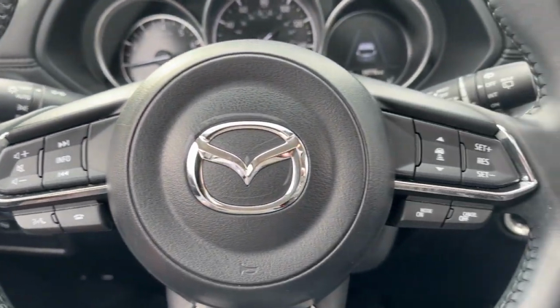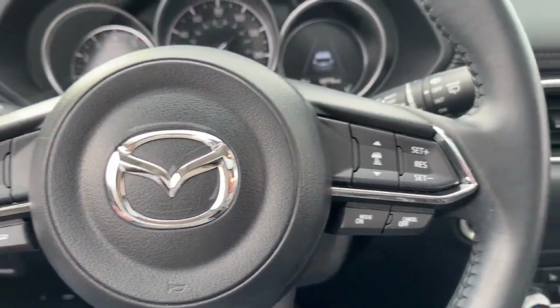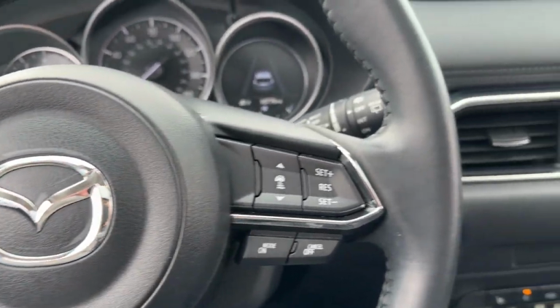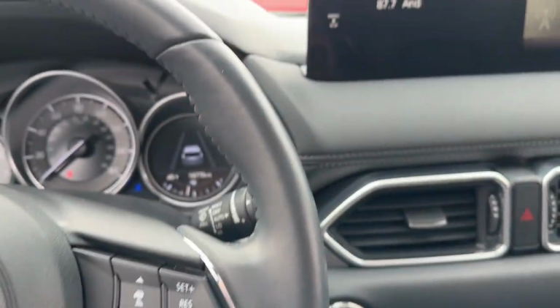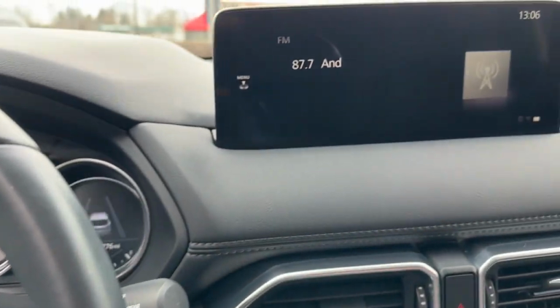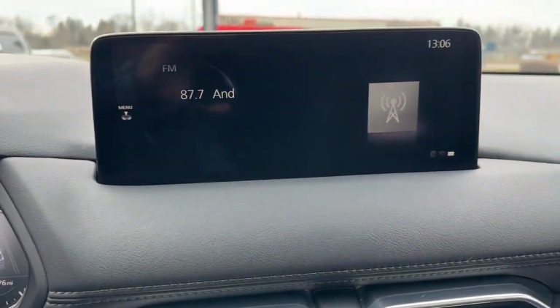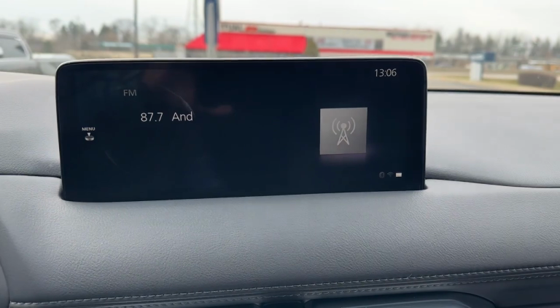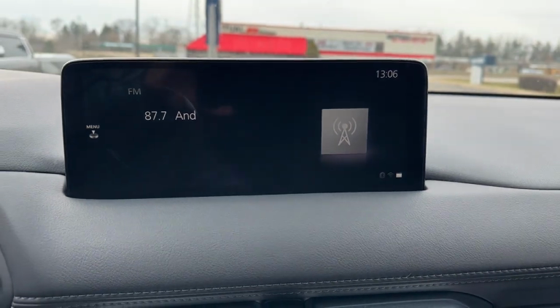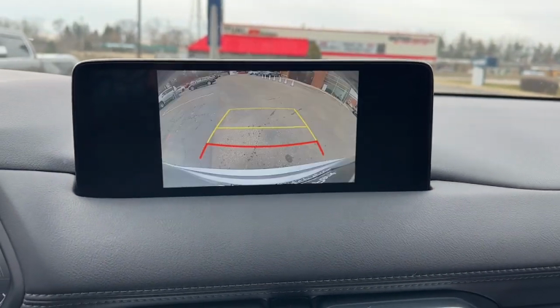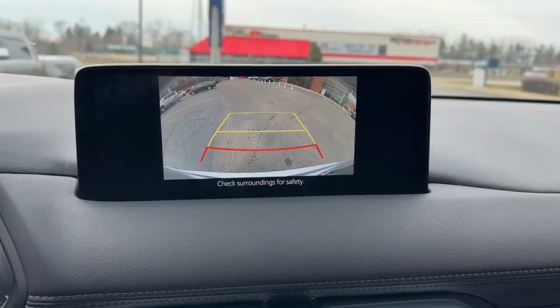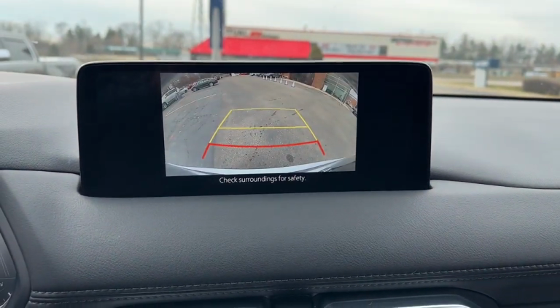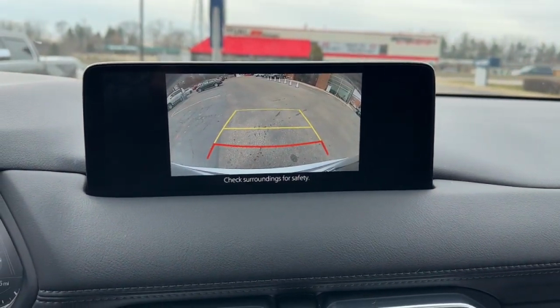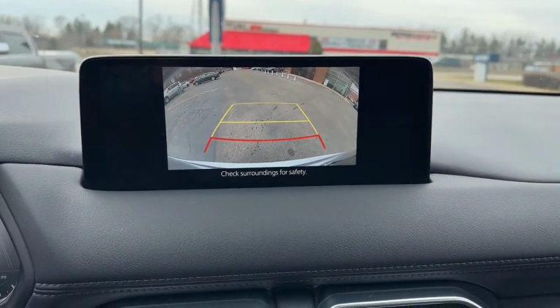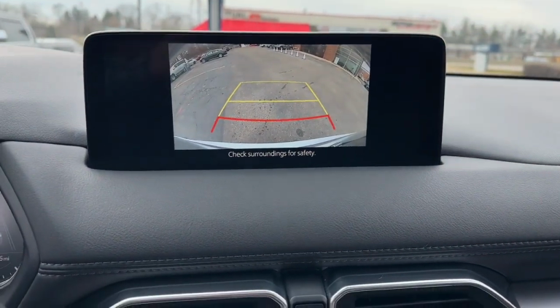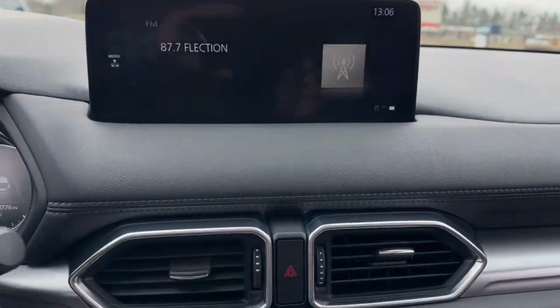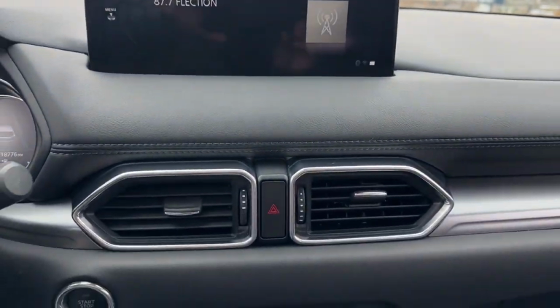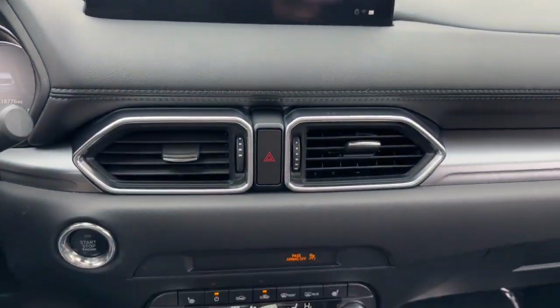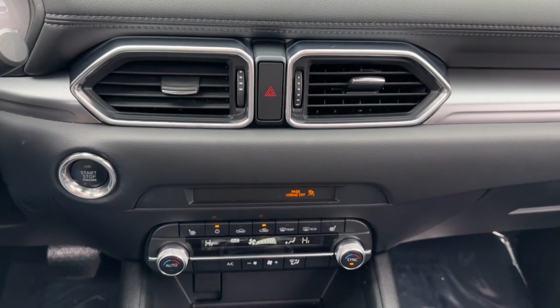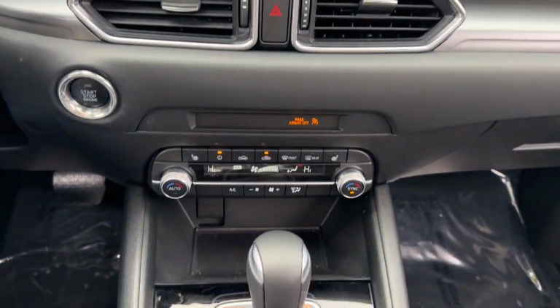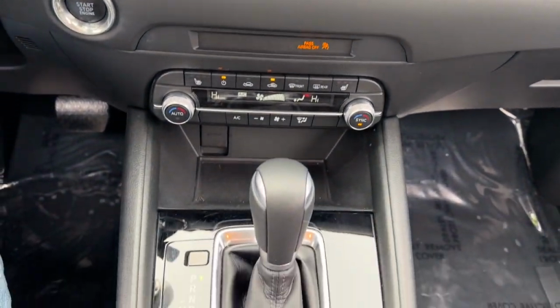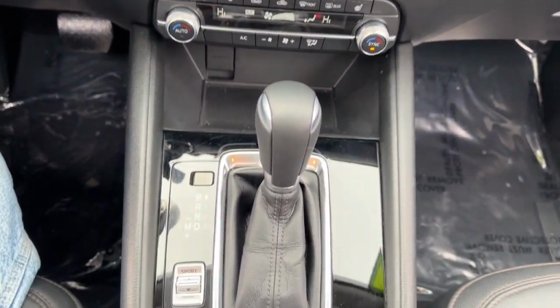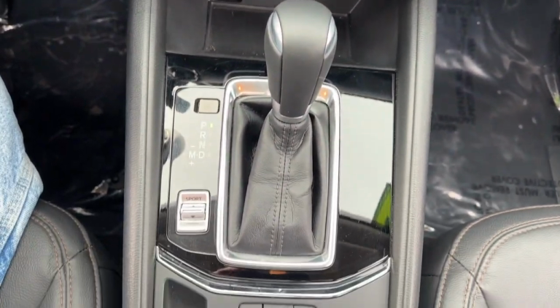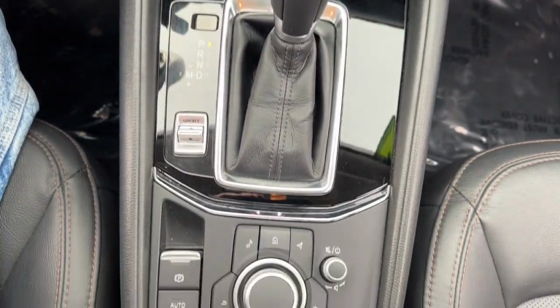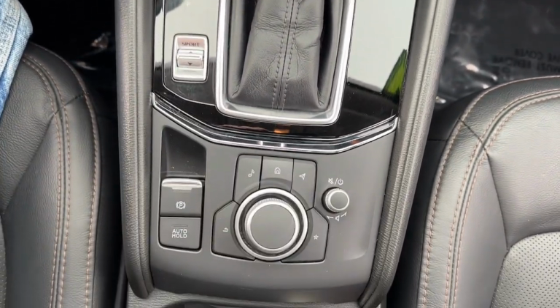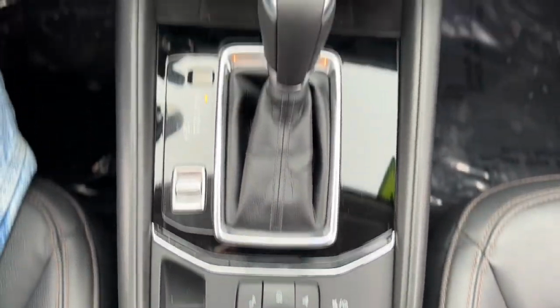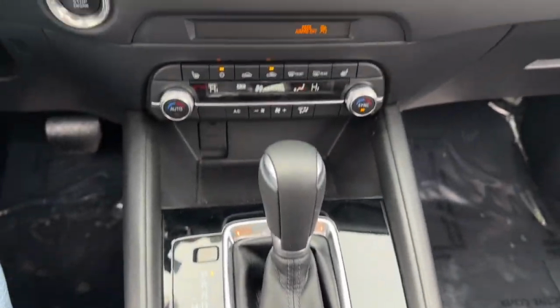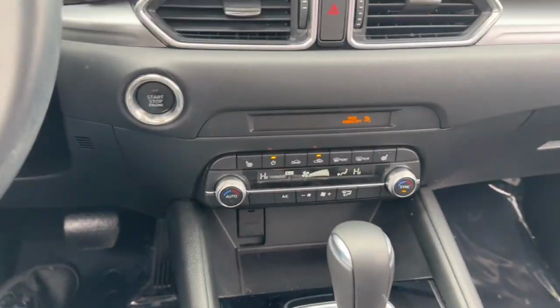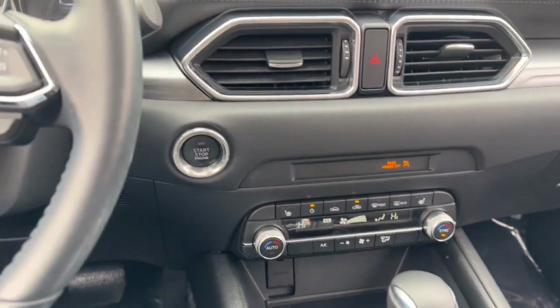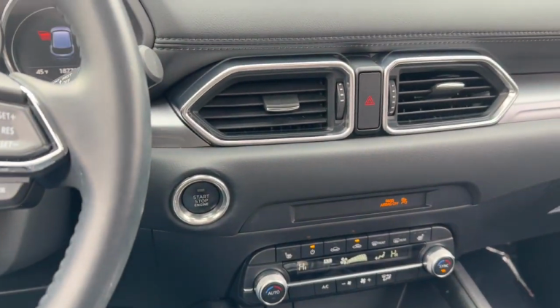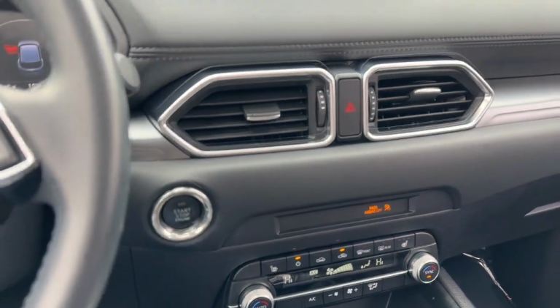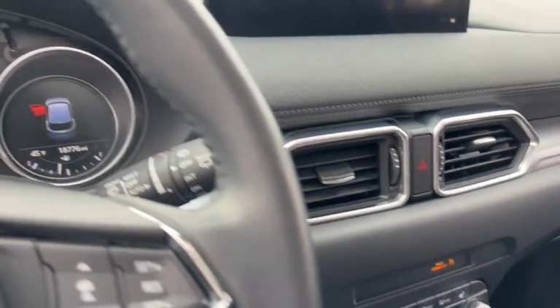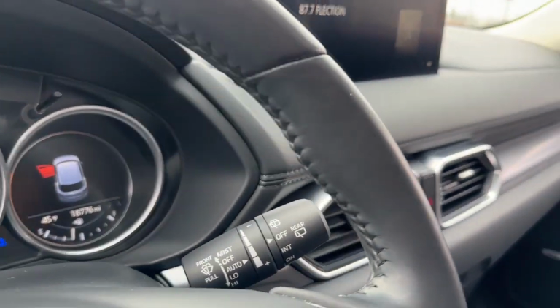Apple CarPlay and/or Android Auto, keyless entry, sunroof/moonroof, backup camera, premium sound system, power liftgate, electronic stability control, power driver seat, alarm, and dual zone AC.